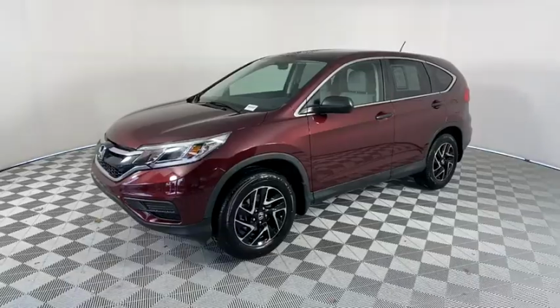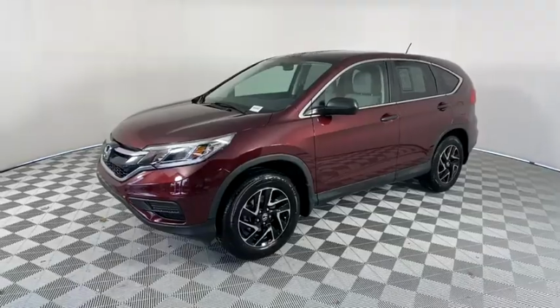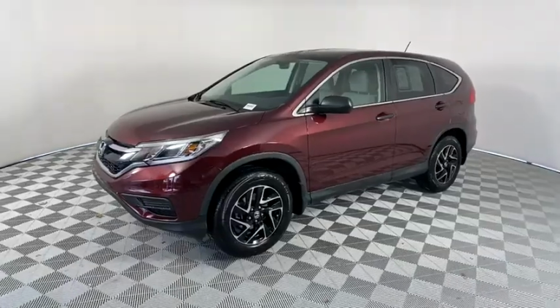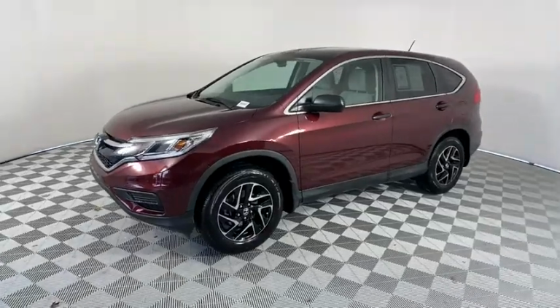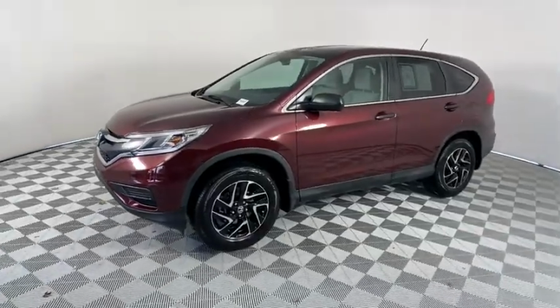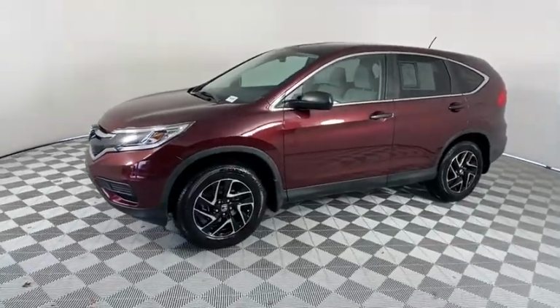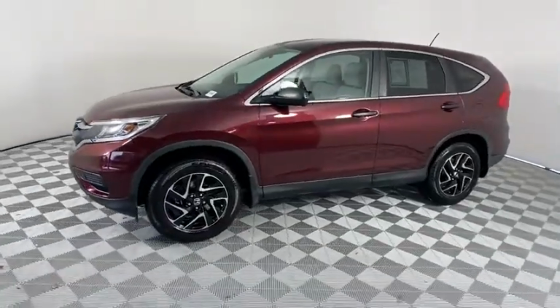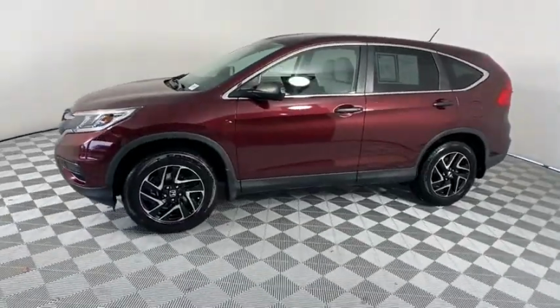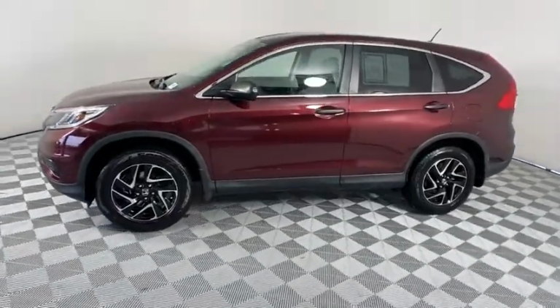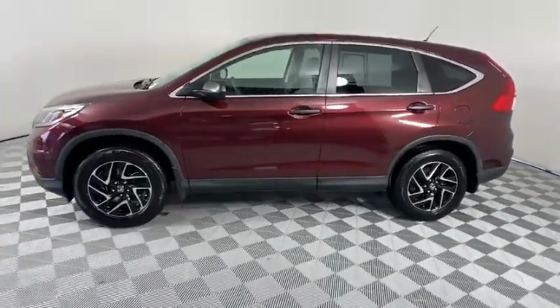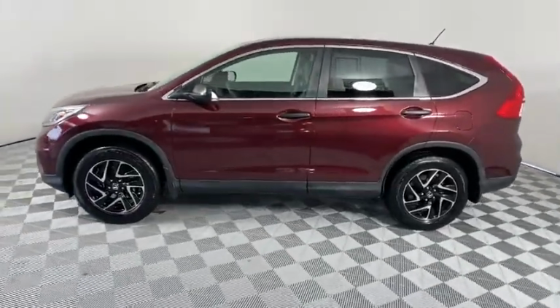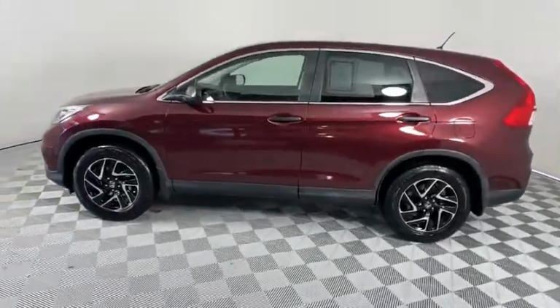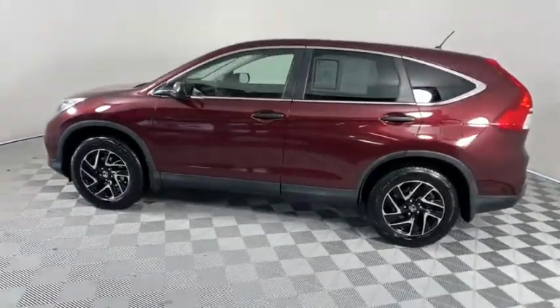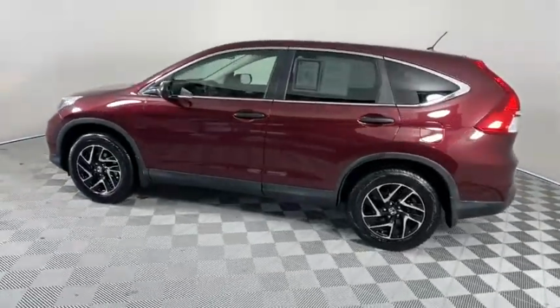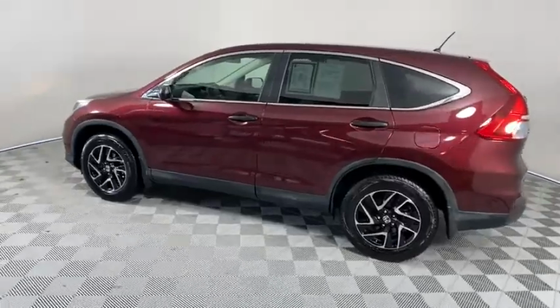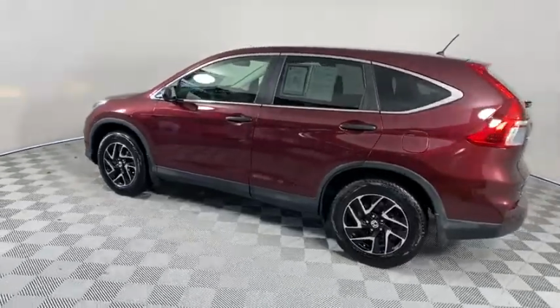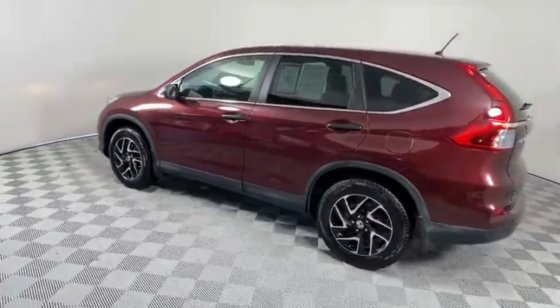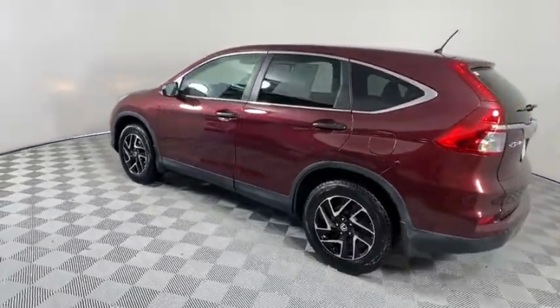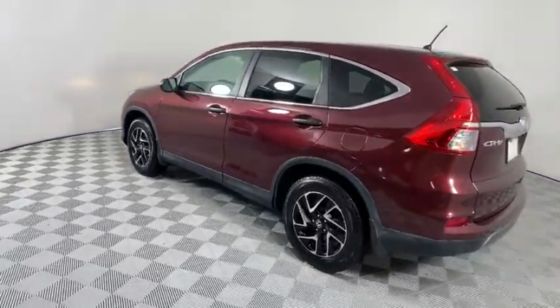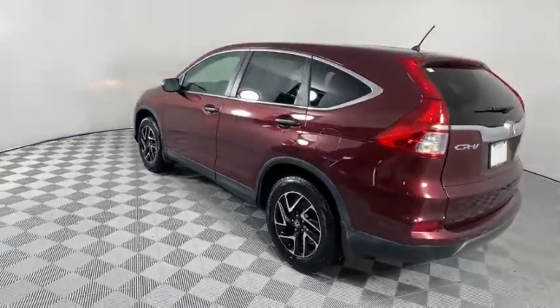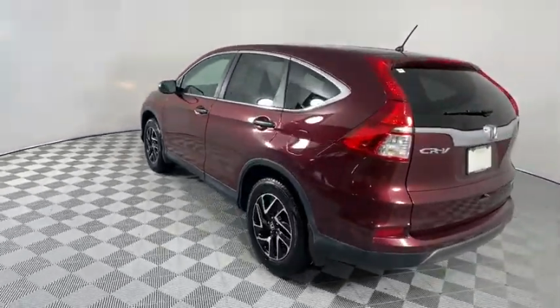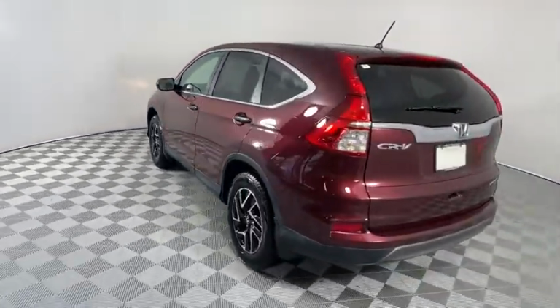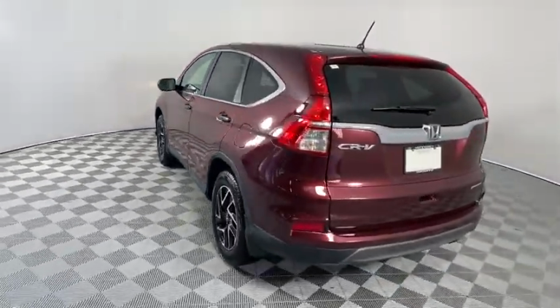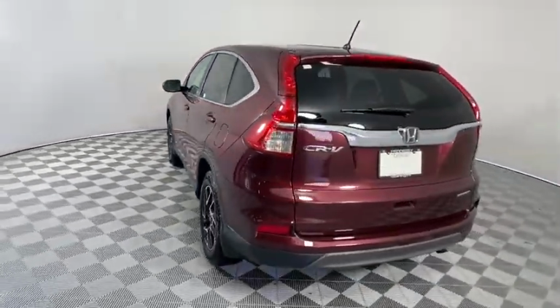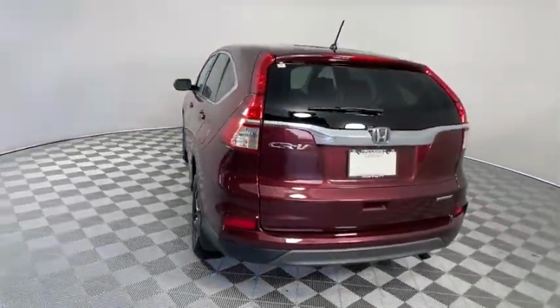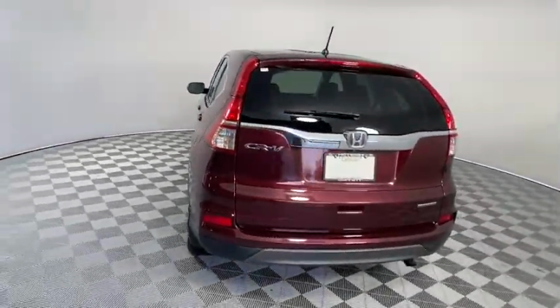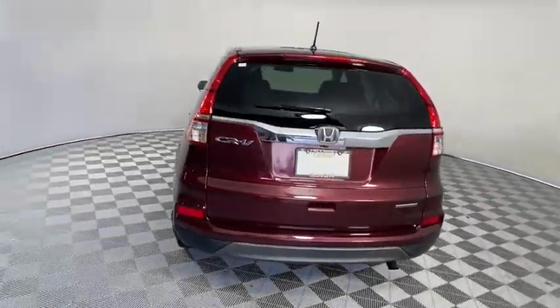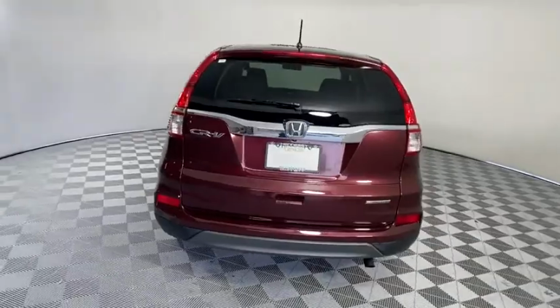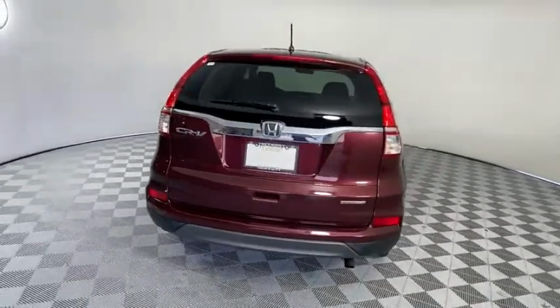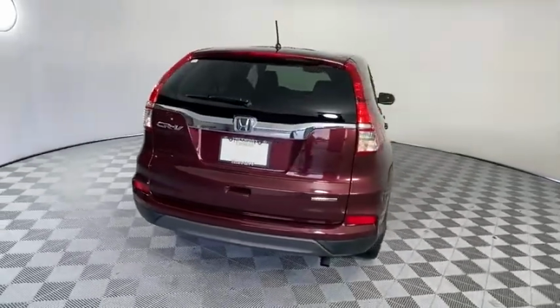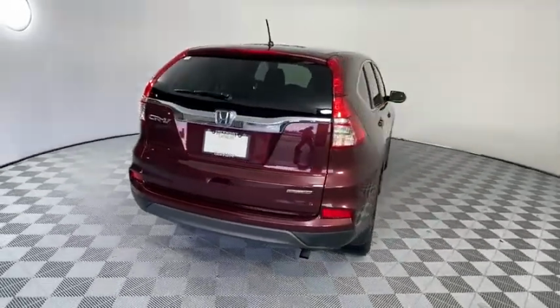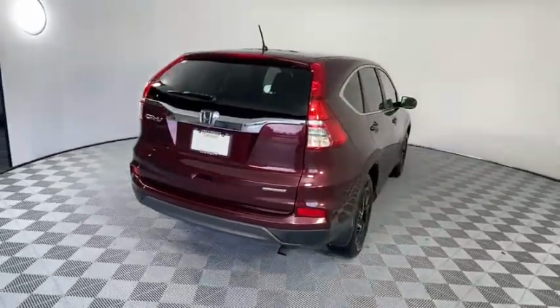Stop by and take a look at the 2016 Honda CRV, a top recommended vehicle because of its car-like driving manners, good value, cool technology, and comfy interior.